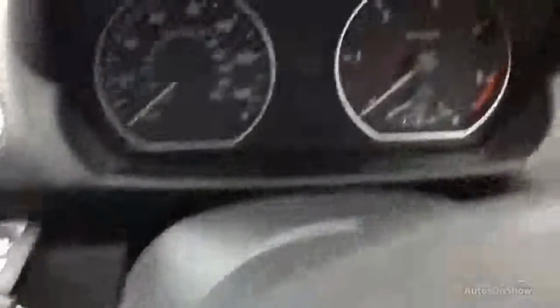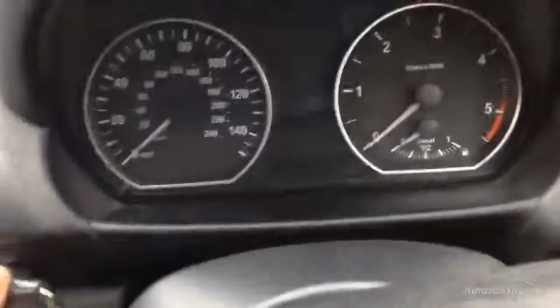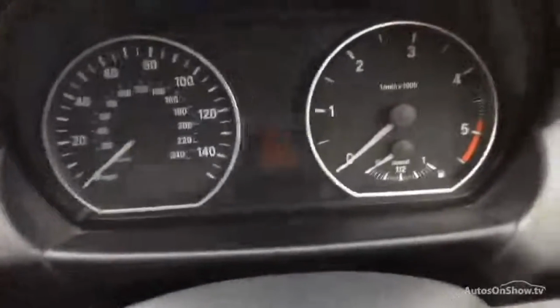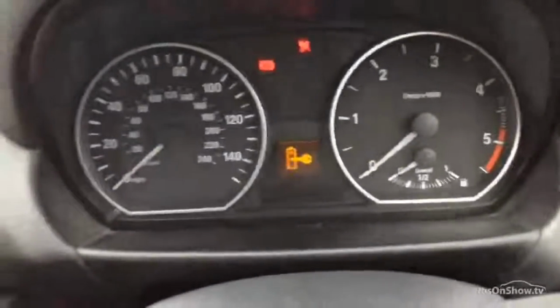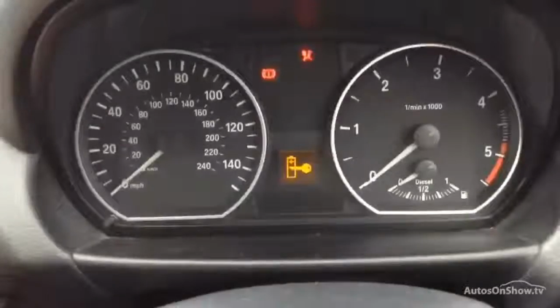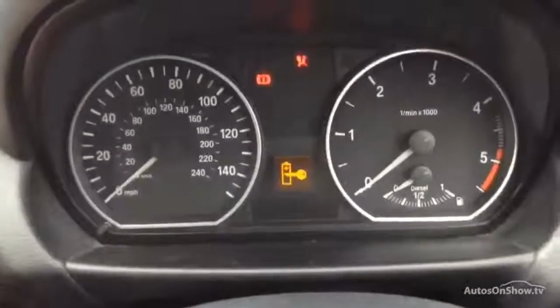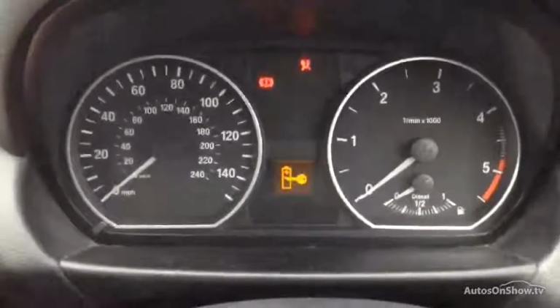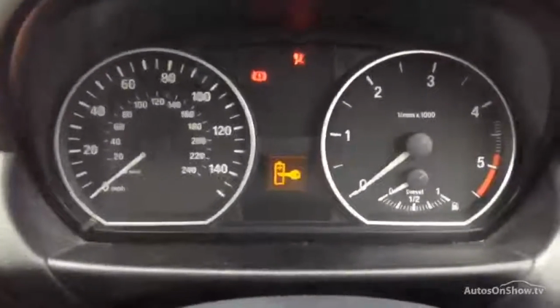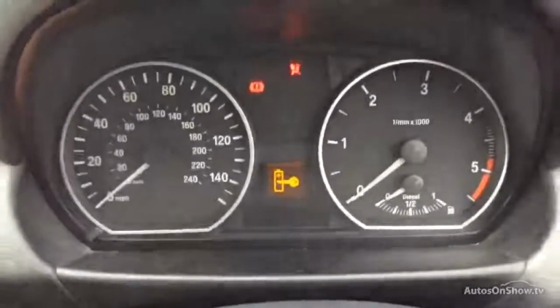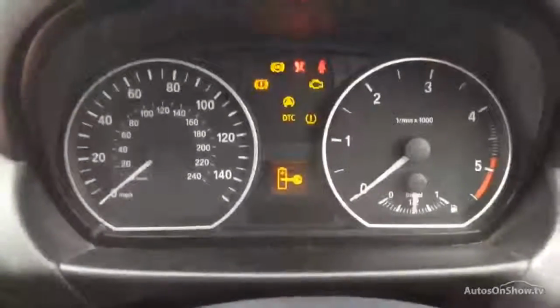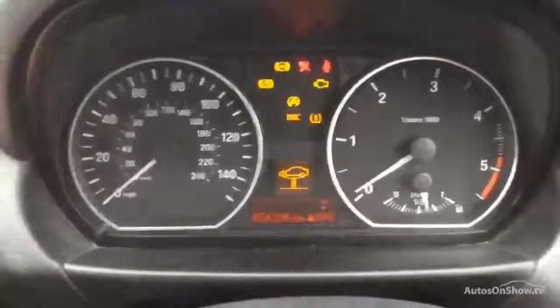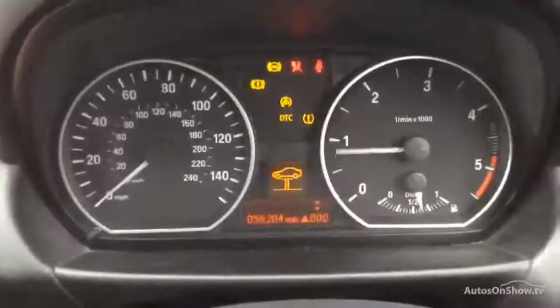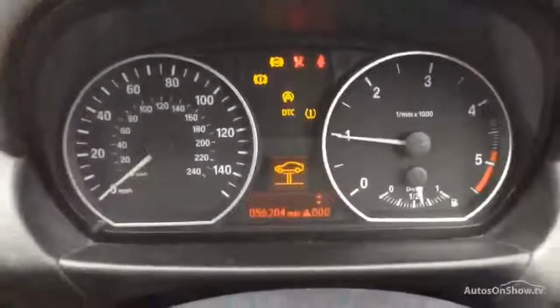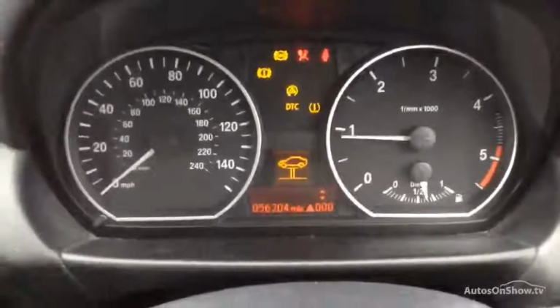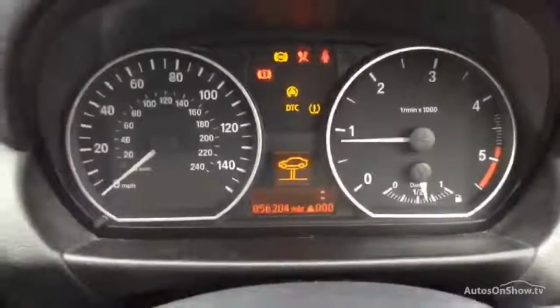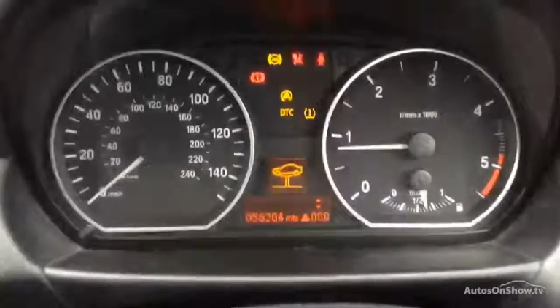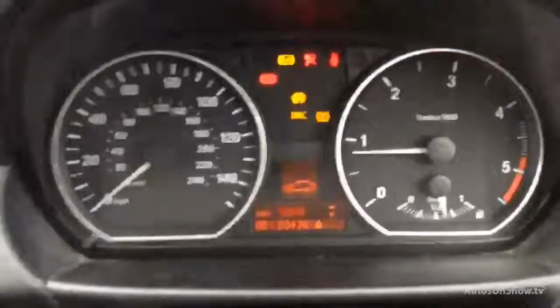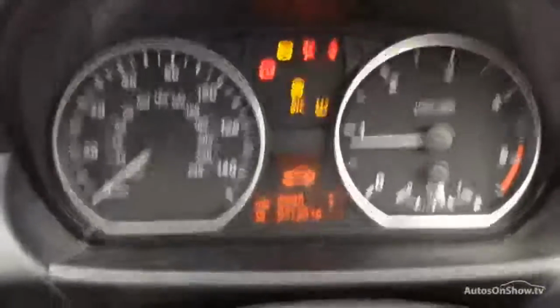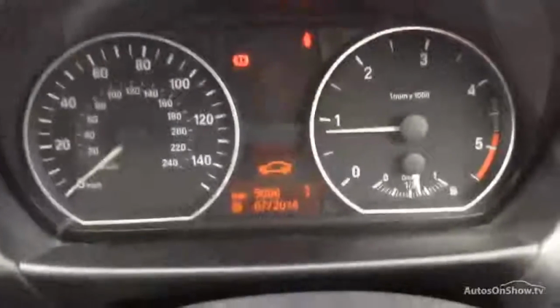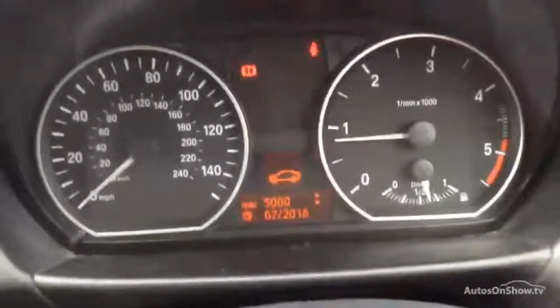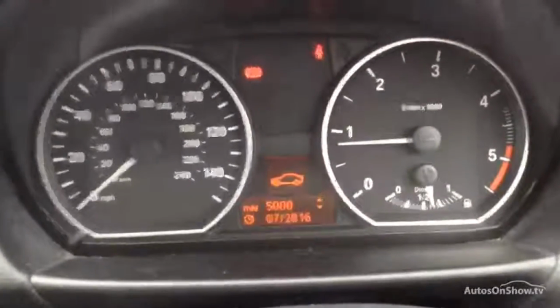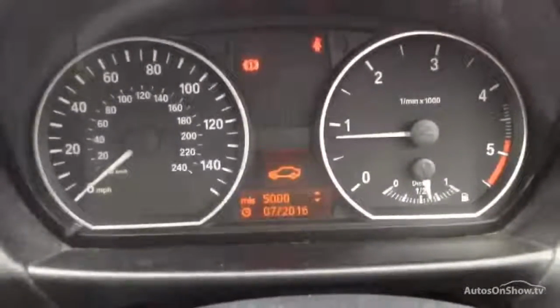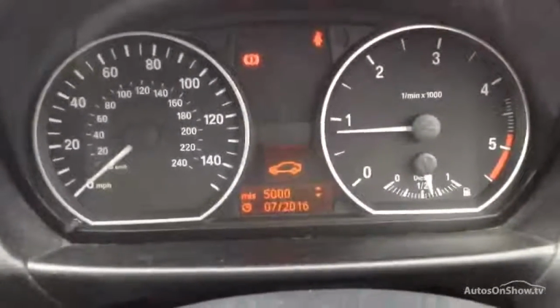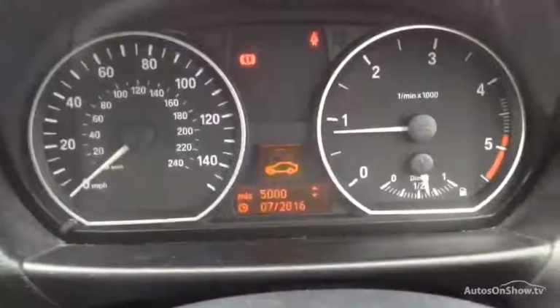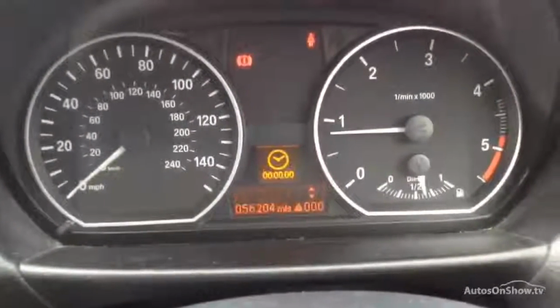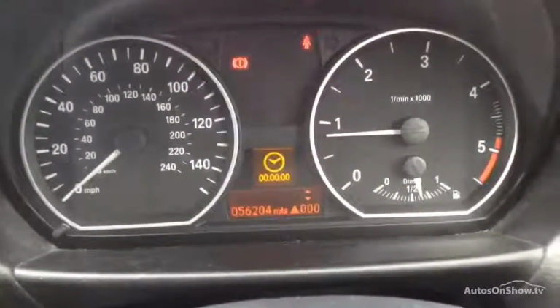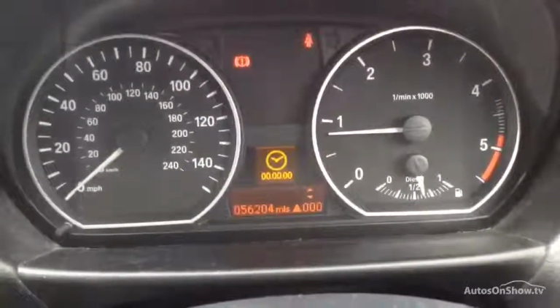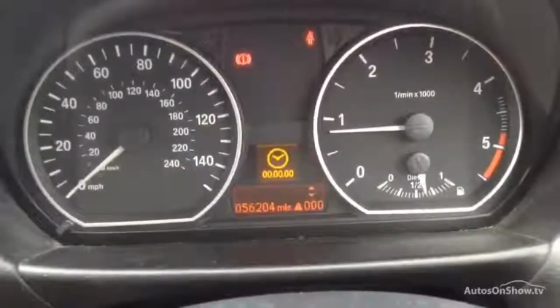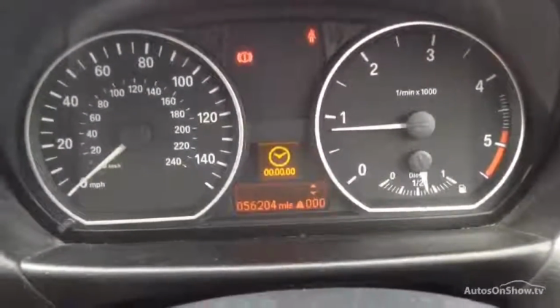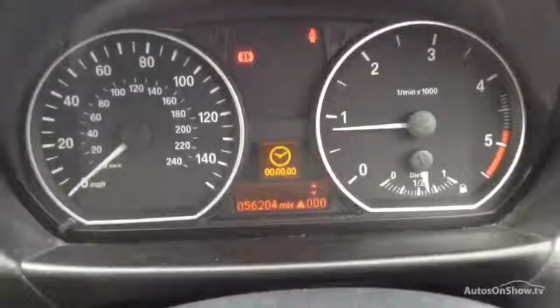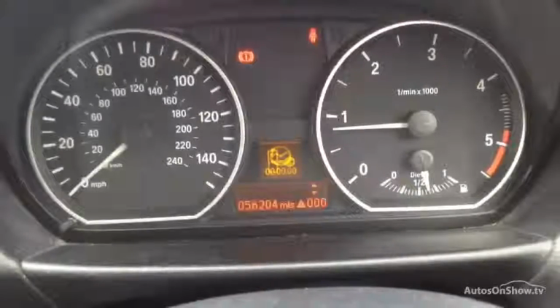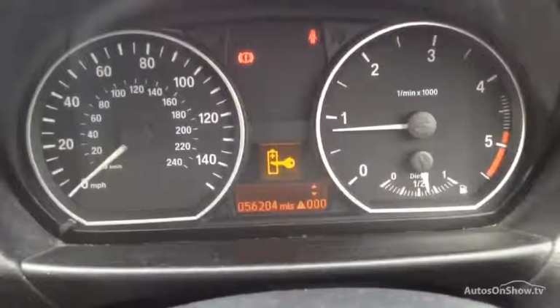Just looking at the display whilst I start the car — as you can see the key battery is a bit low. Starting the vehicle, there's a little warning symbol there as well, just be wary of that. According to the car it's 5,000 miles to the next service. Again you can see there's a warning light there as well.